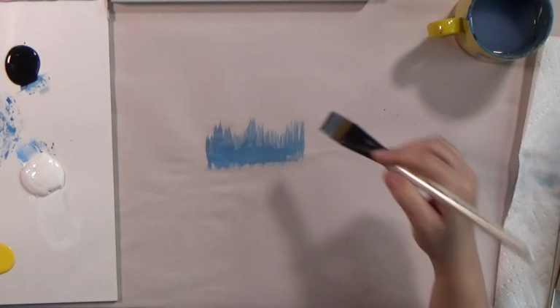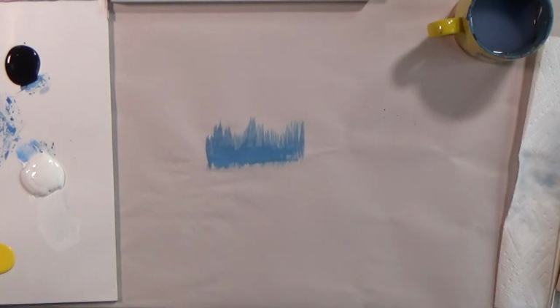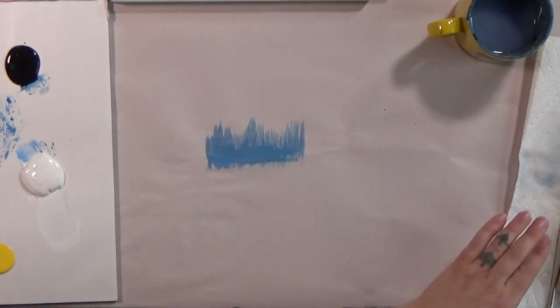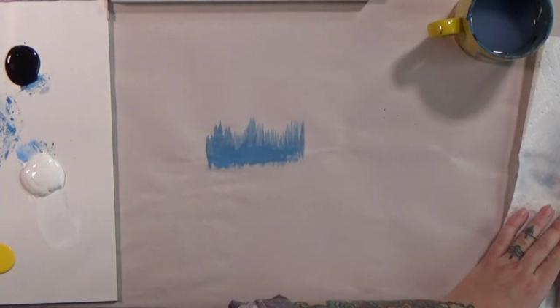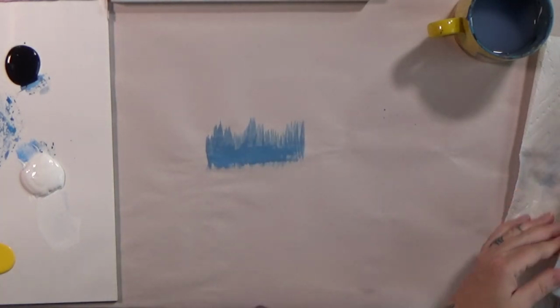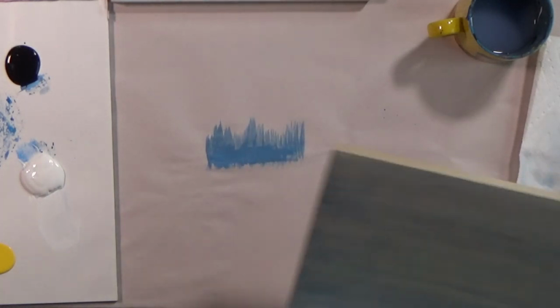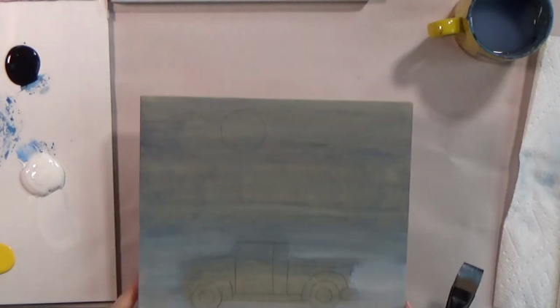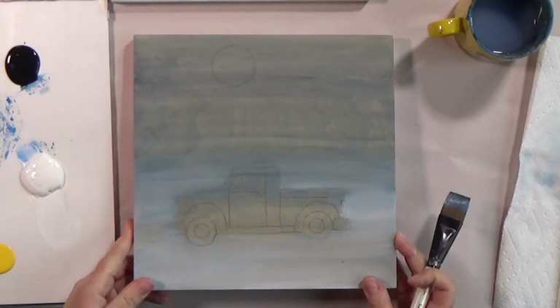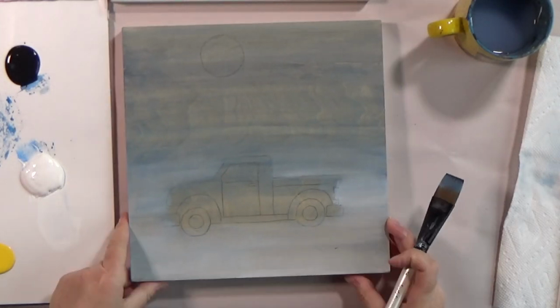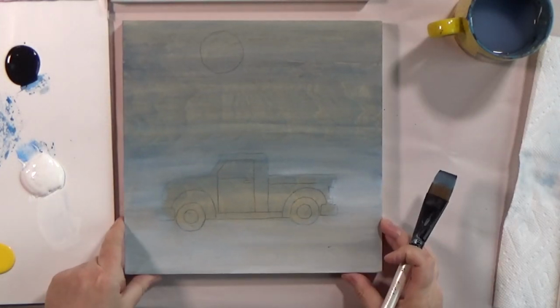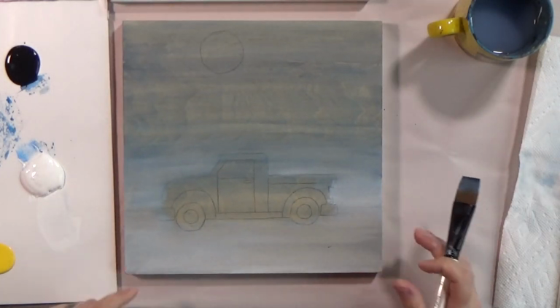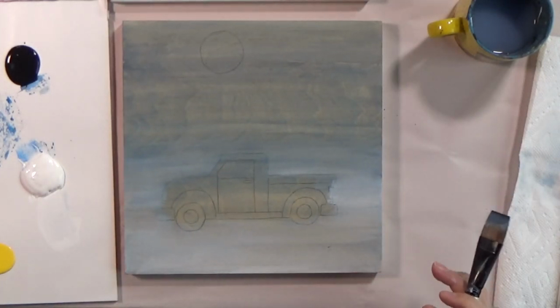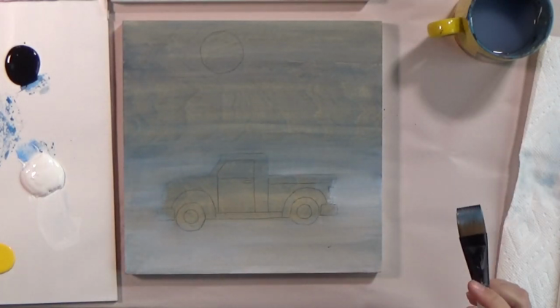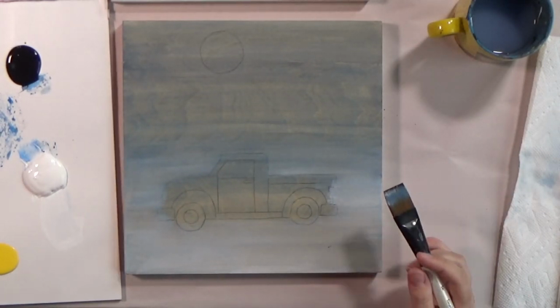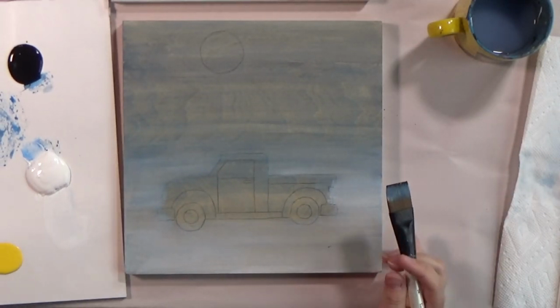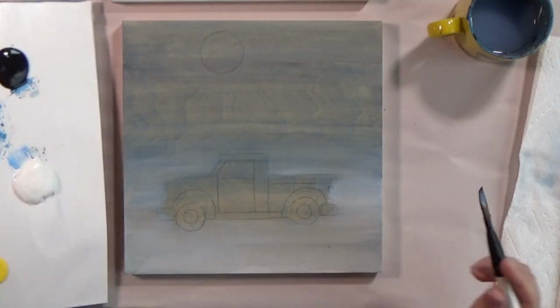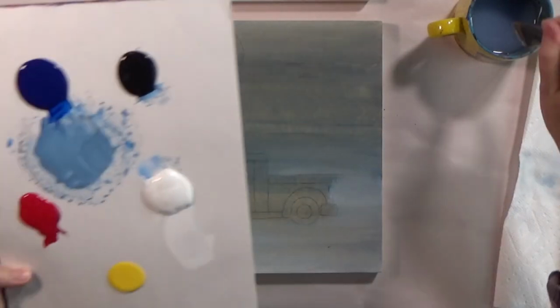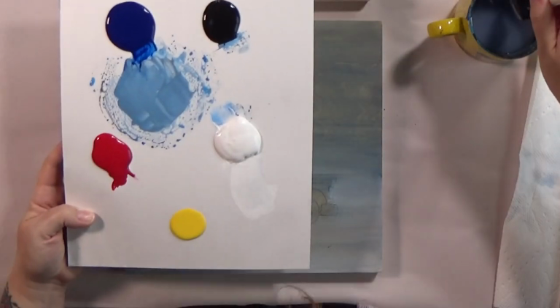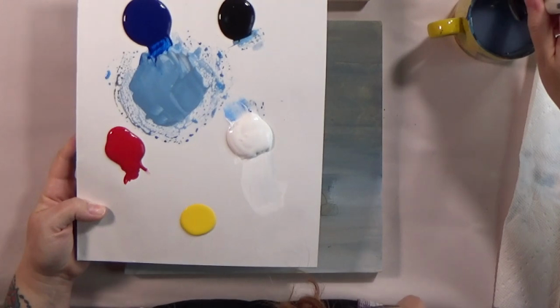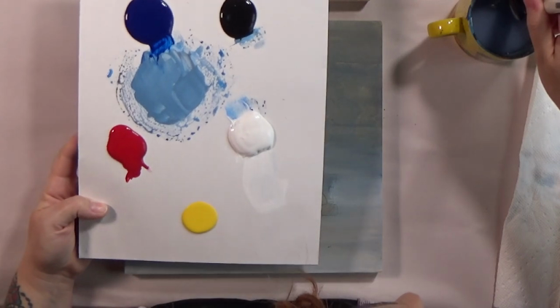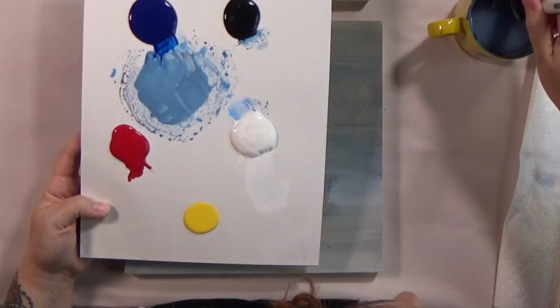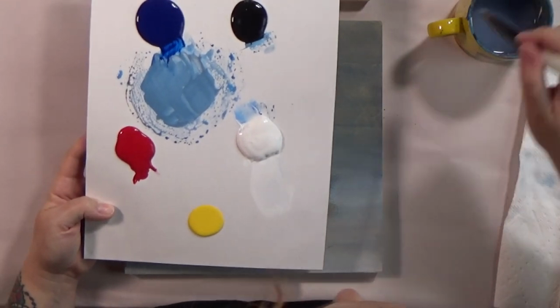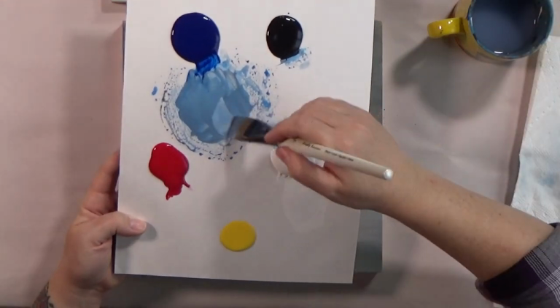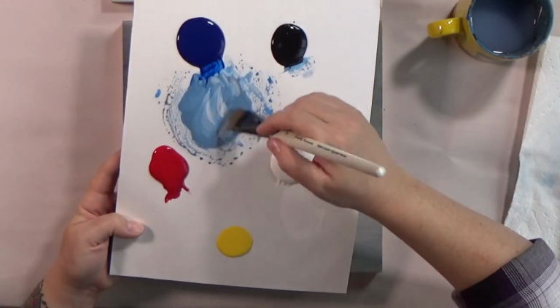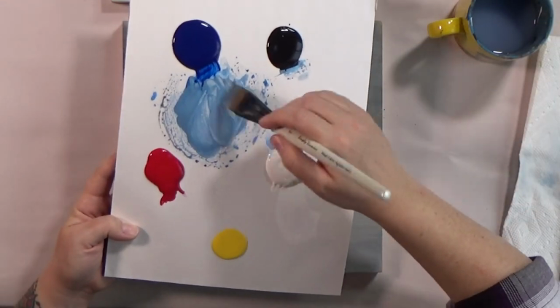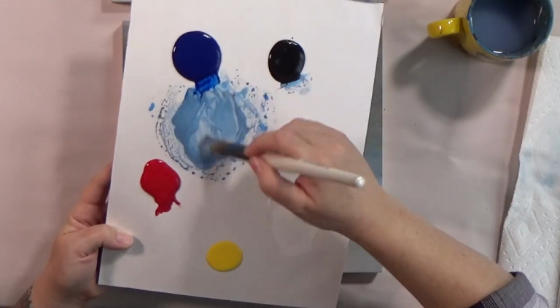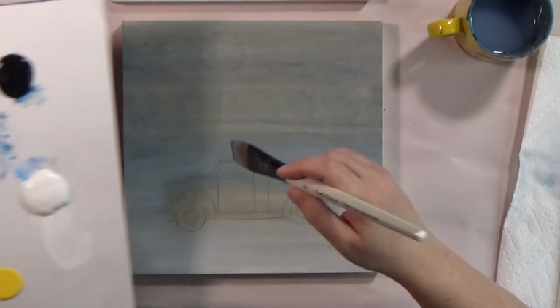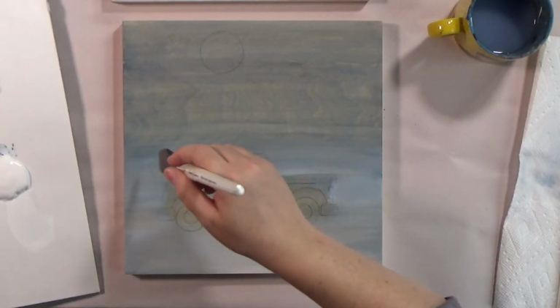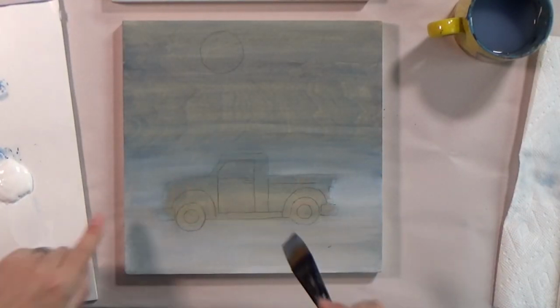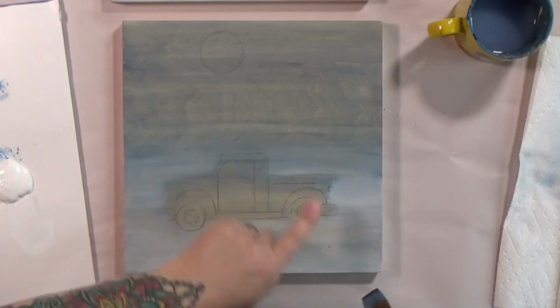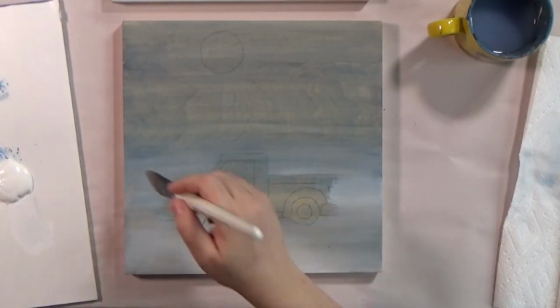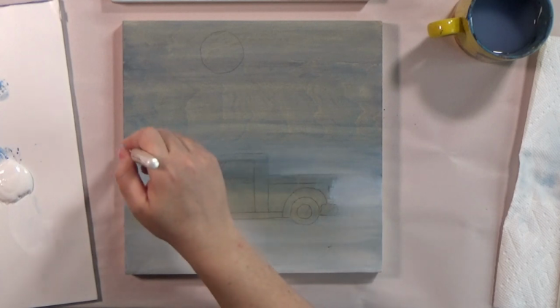If you guys have painted with us before in the studio or on video, we do this tree line thing where we wiggle the brush up and down. Sometimes I go a little higher, sometimes they come down a little lower, just to create a forest line. Don't worry about the bottom — we'll fix that up. Just leave these weird gaps that show up and we'll come through and fix up the bottom so it looks more dense. I don't lift my brush at all — it's glued to the board. It goes right about the horizon area, so right about the middle of the board.